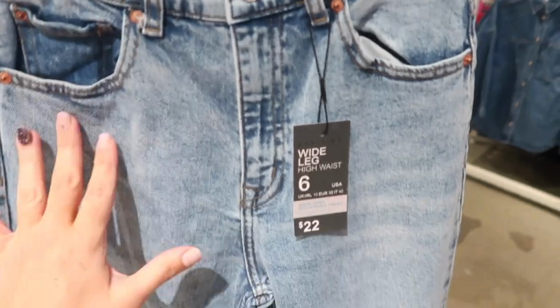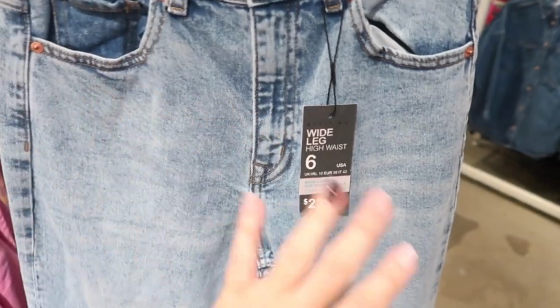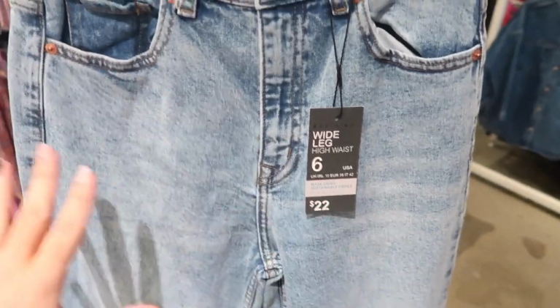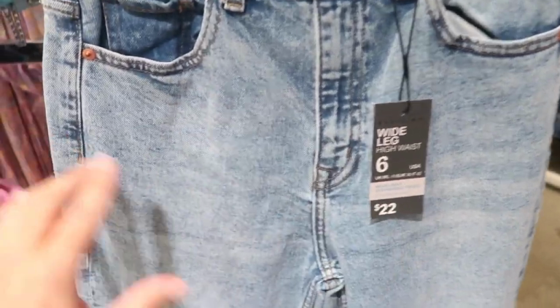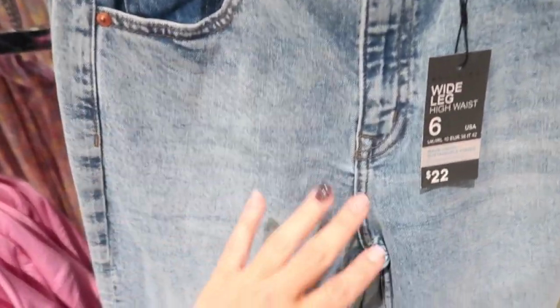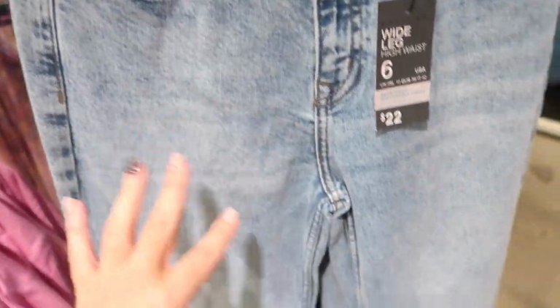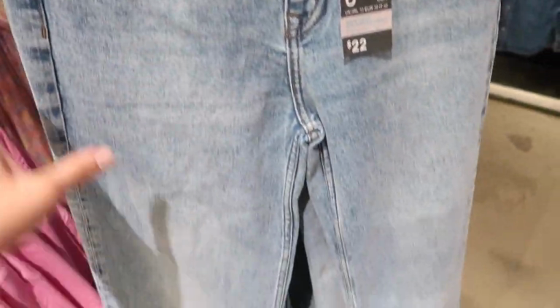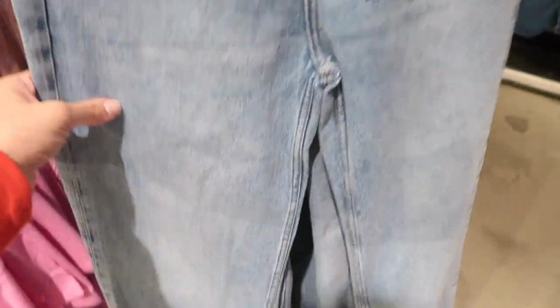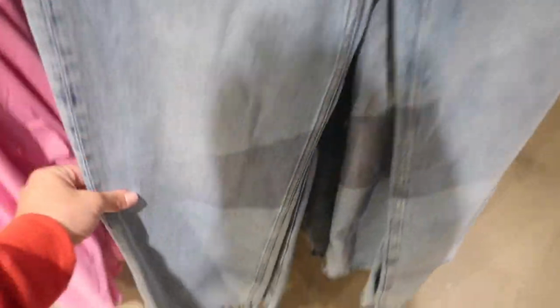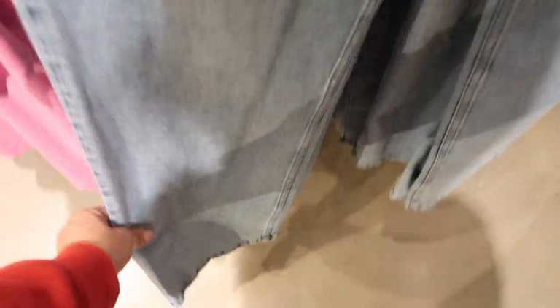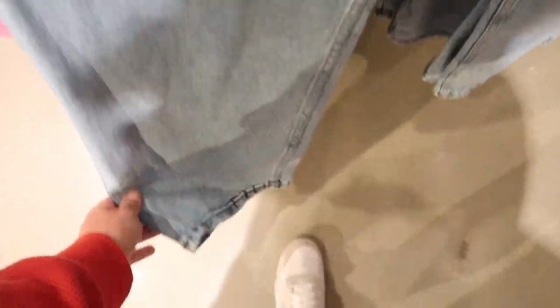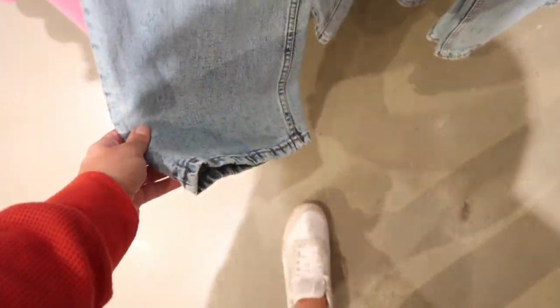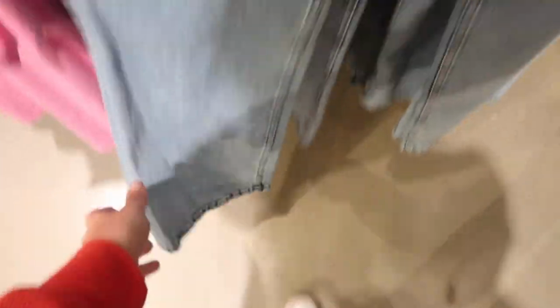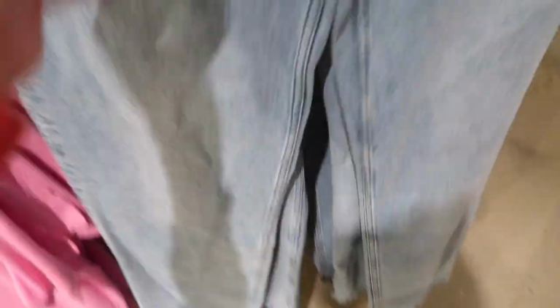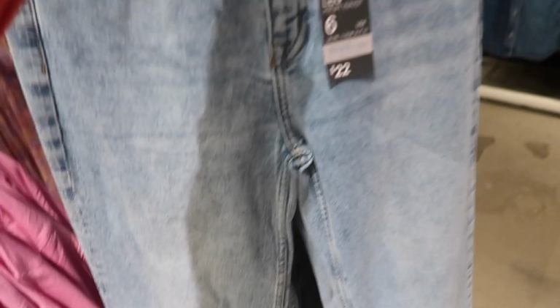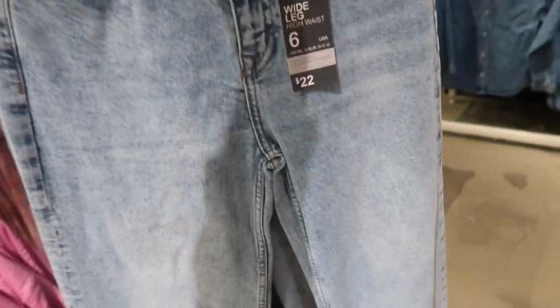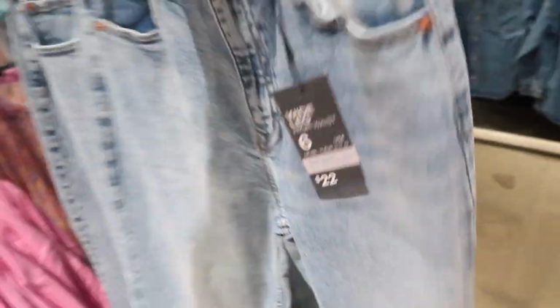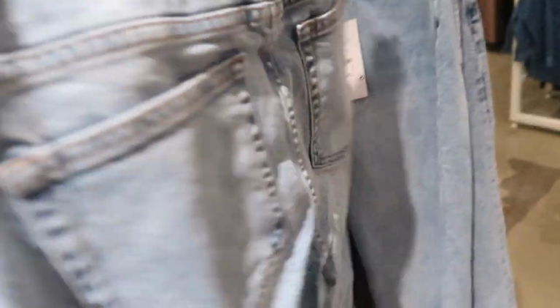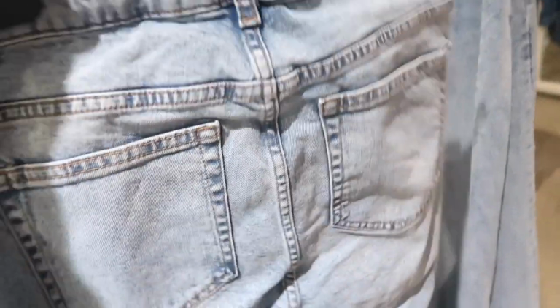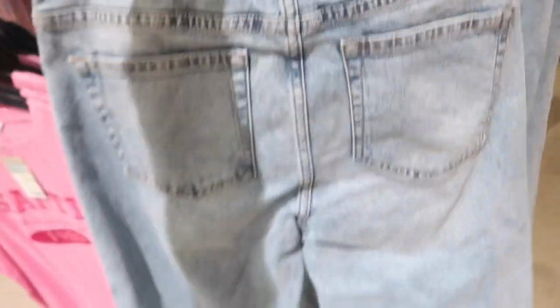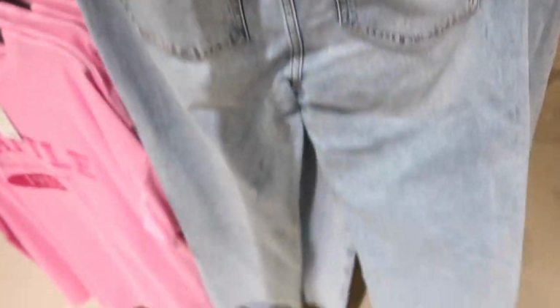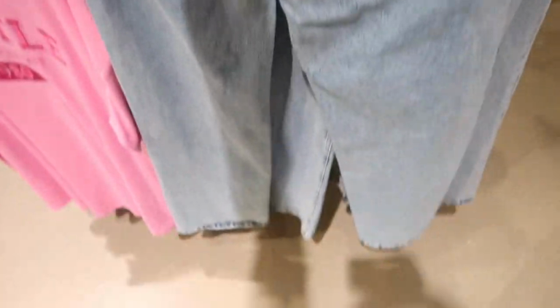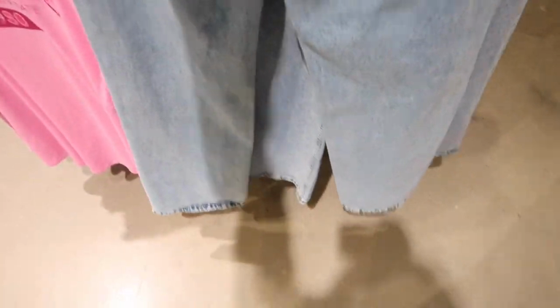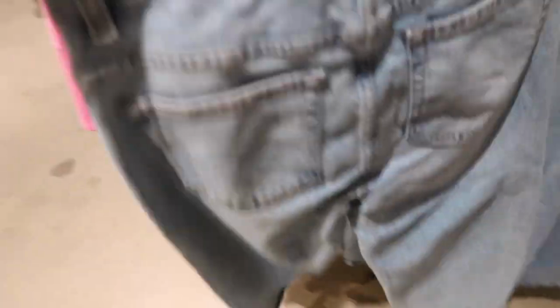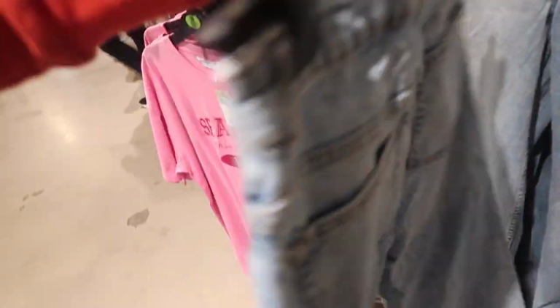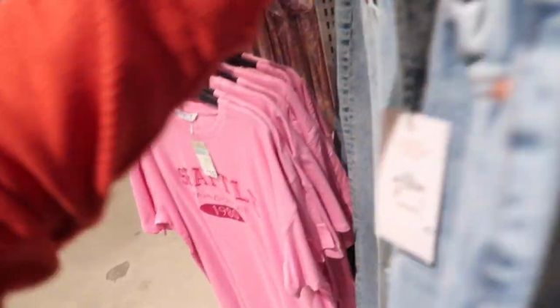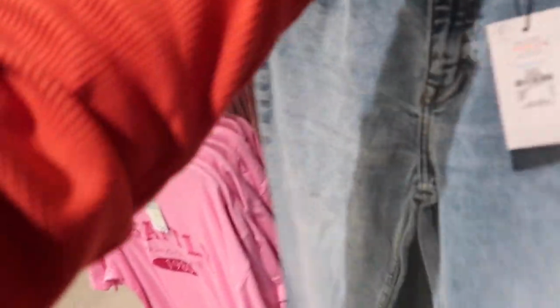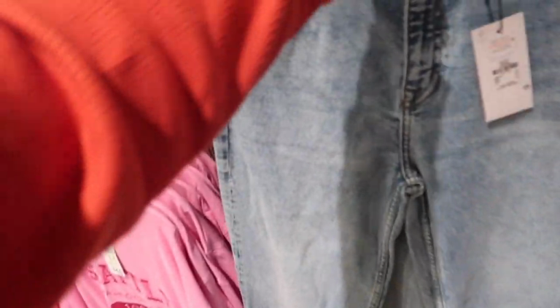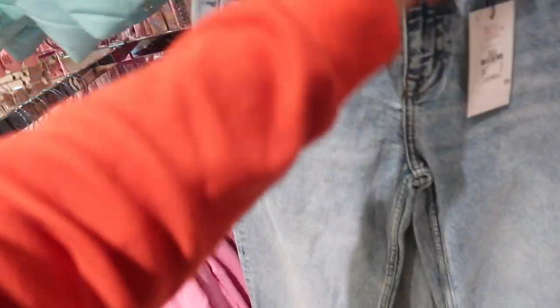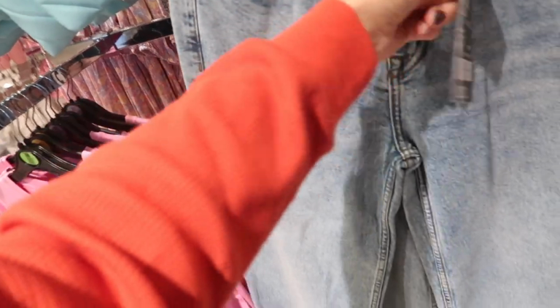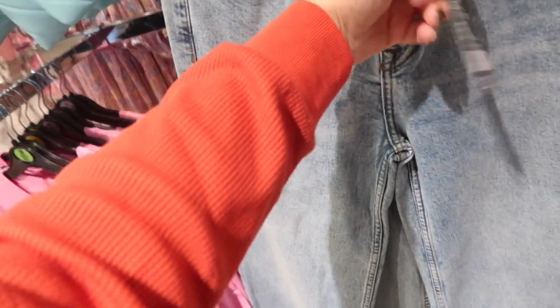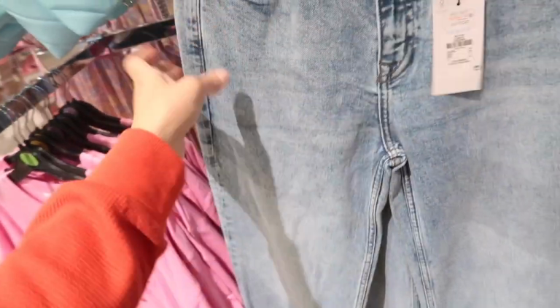Also seeing new high-waist jeans — these have a little bit of an acid wash to it, some light whiskering, and they are wide leg with no rips, same kind of coloring in the back. These are twenty-two dollars.